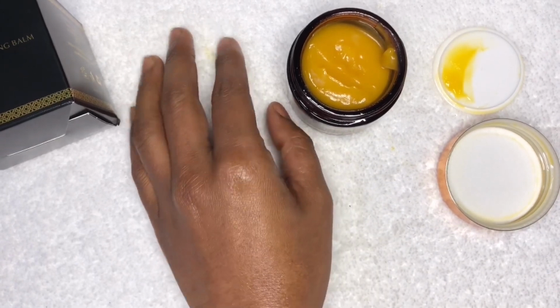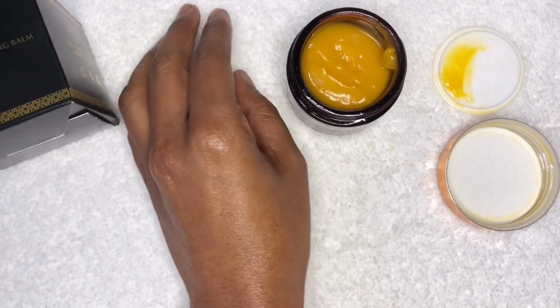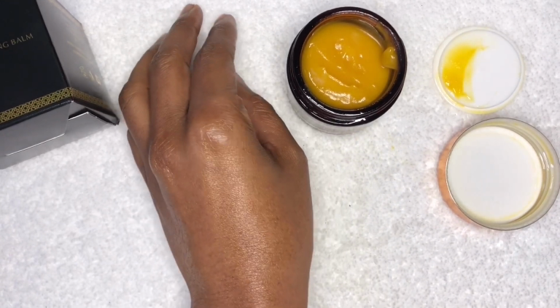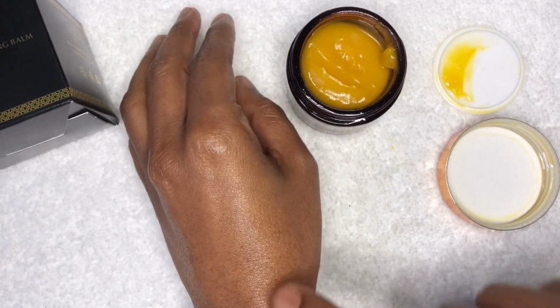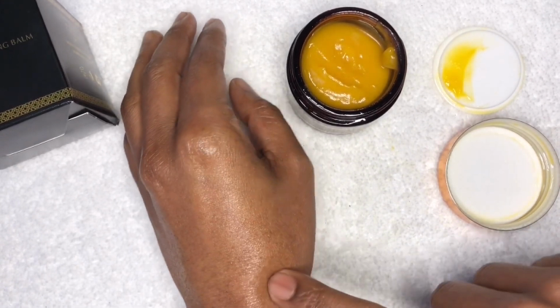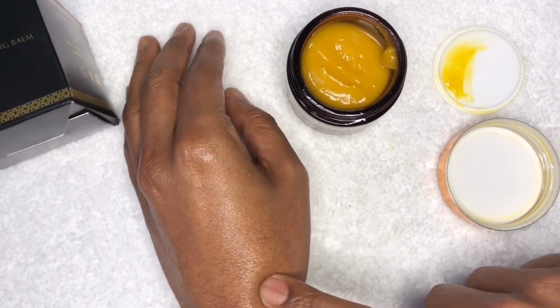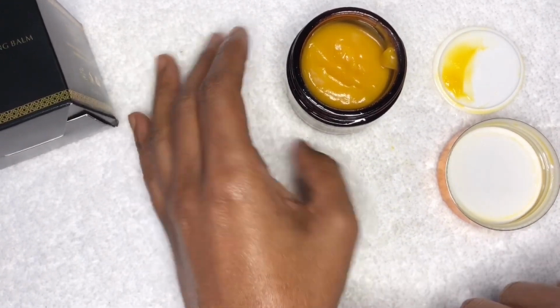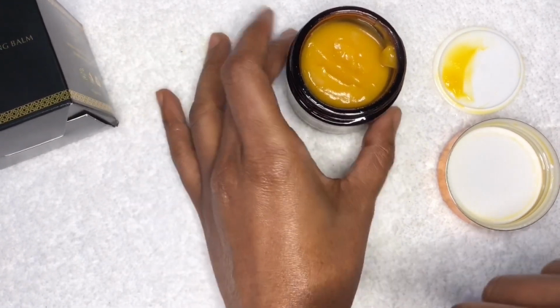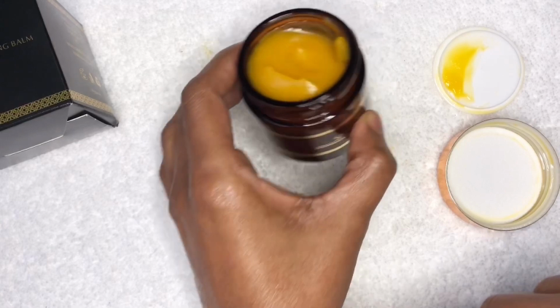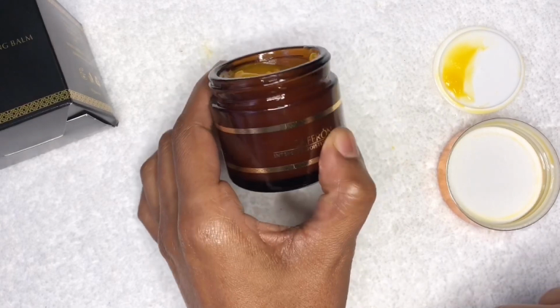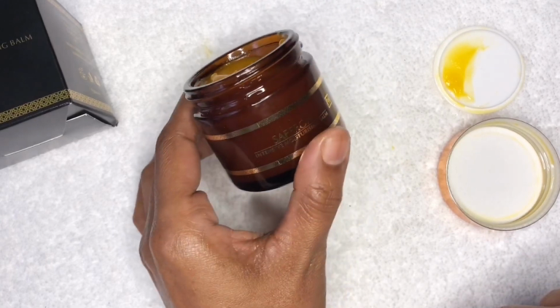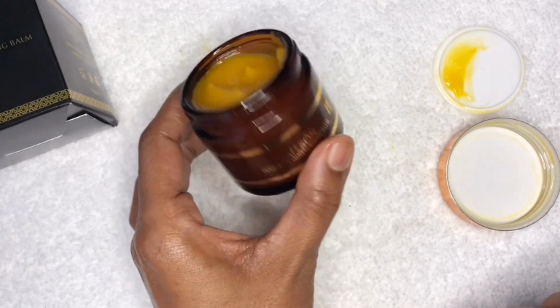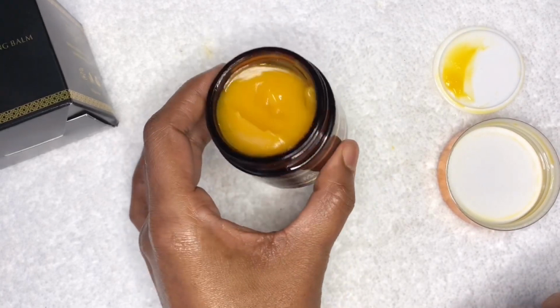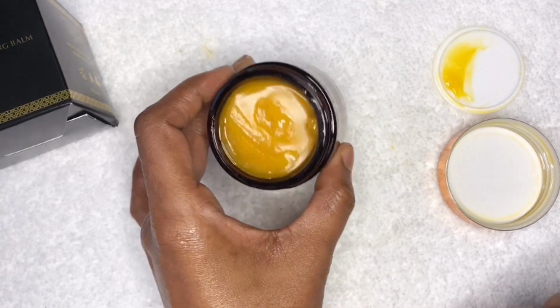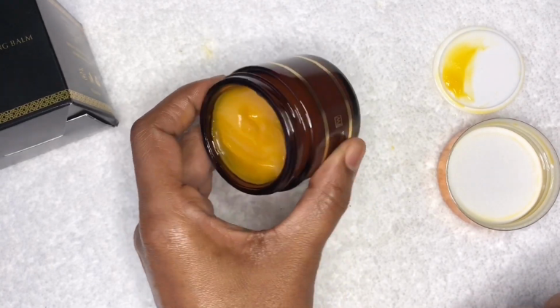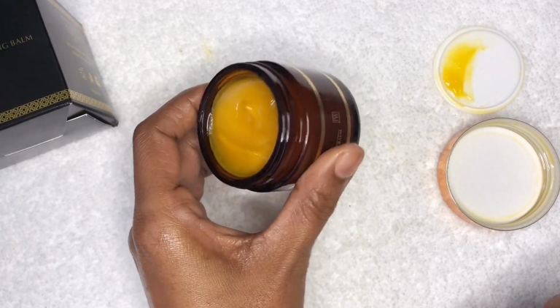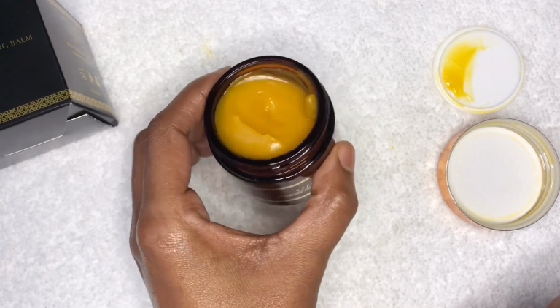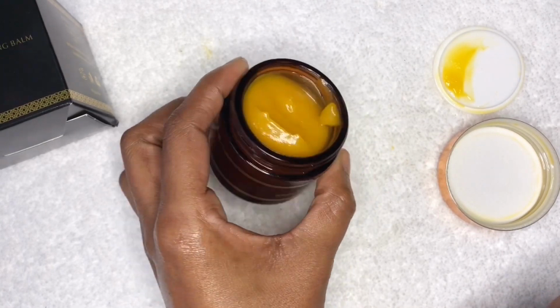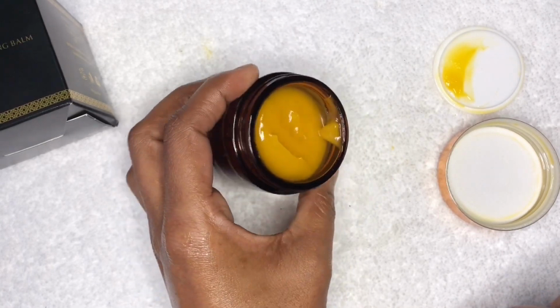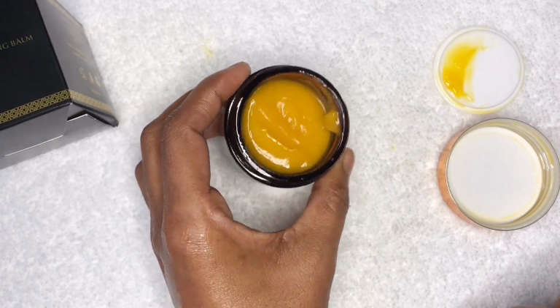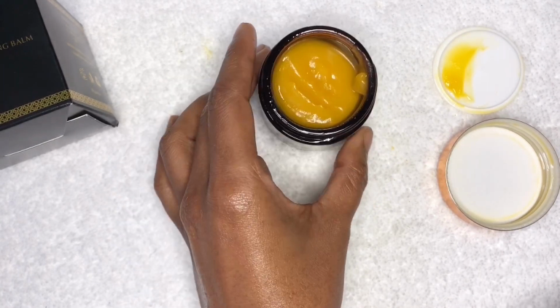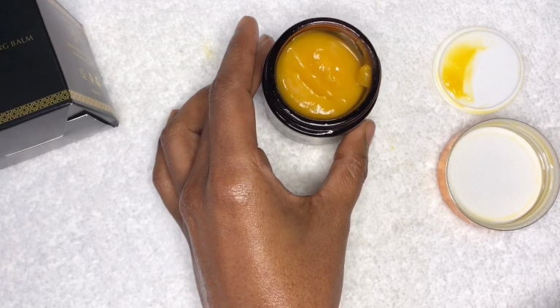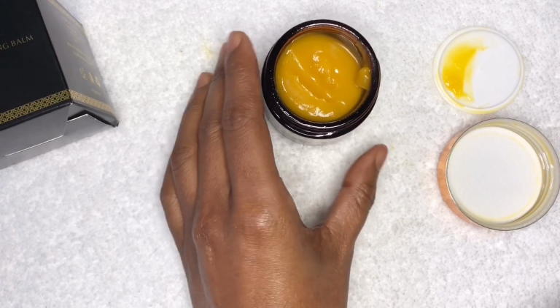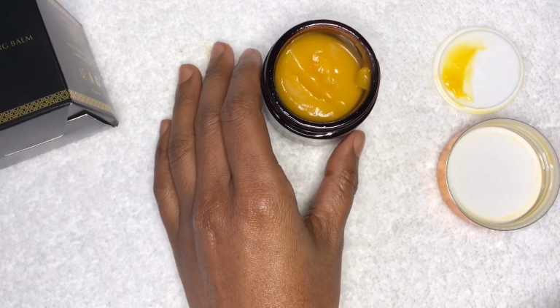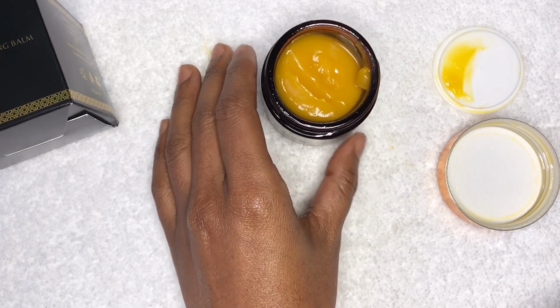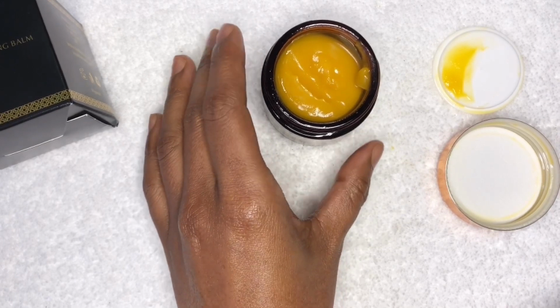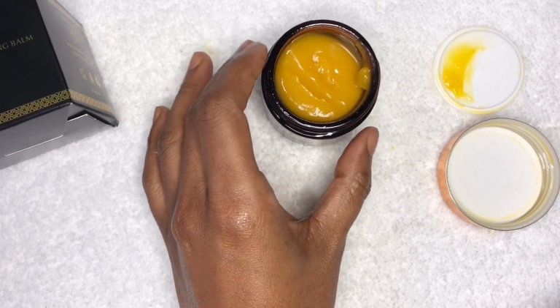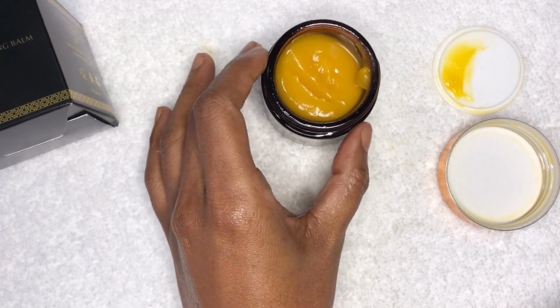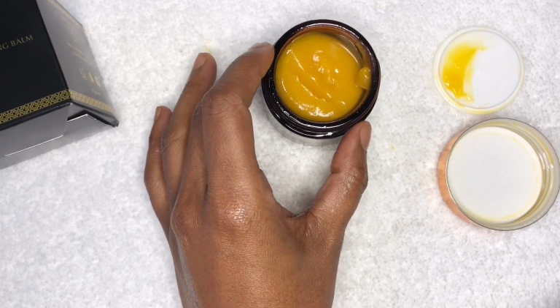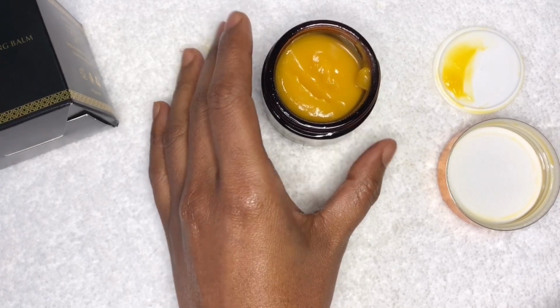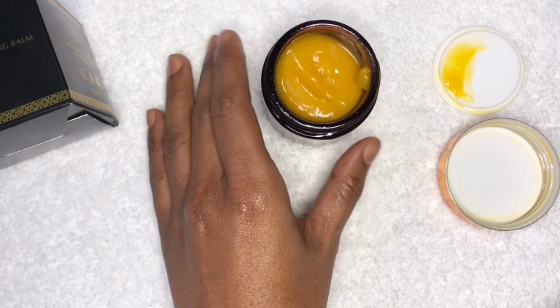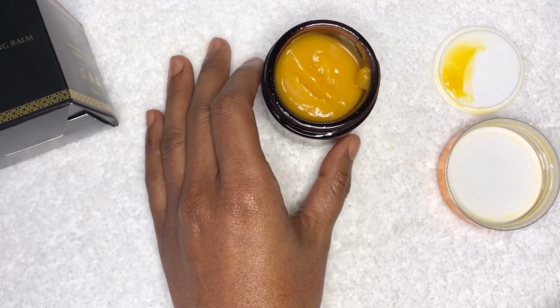This retails for £27.99 and can be purchased from fwbeauty.com. Because it's a balm, you can apply it to your face and also all over your body.